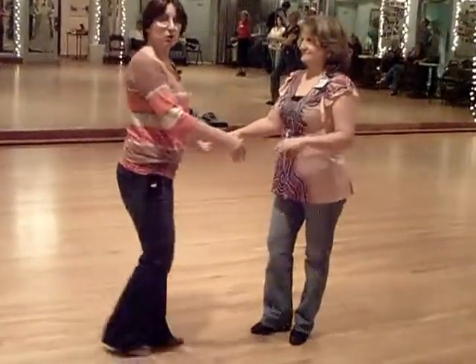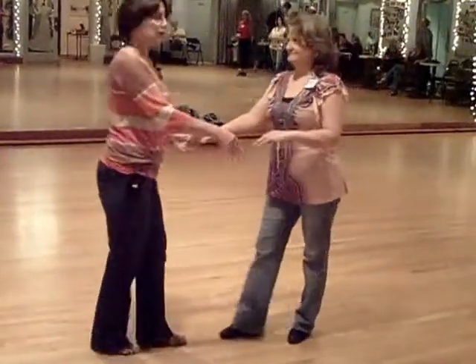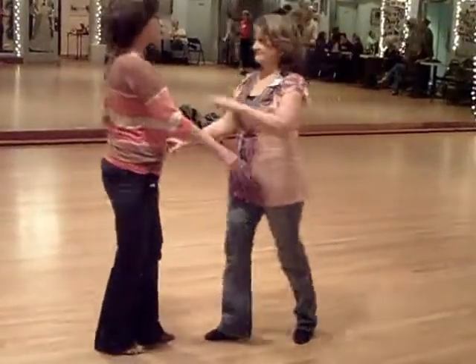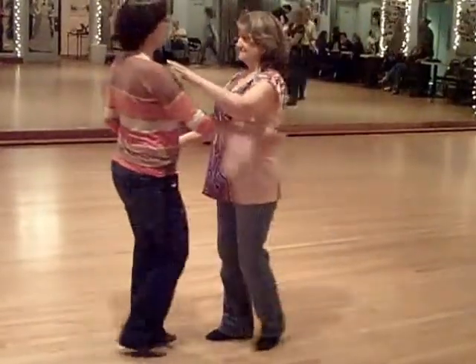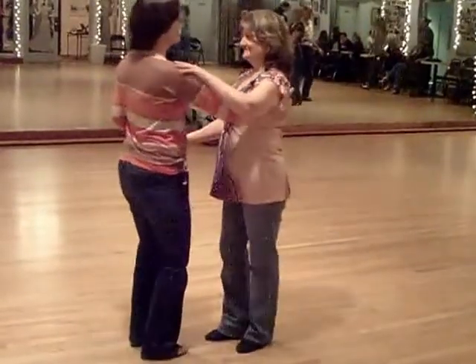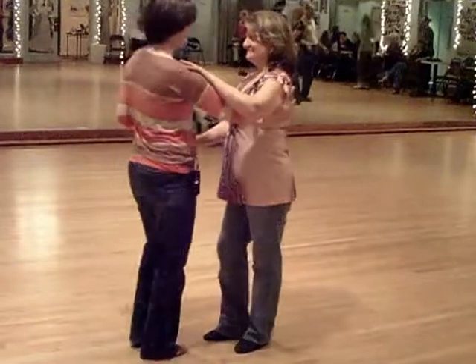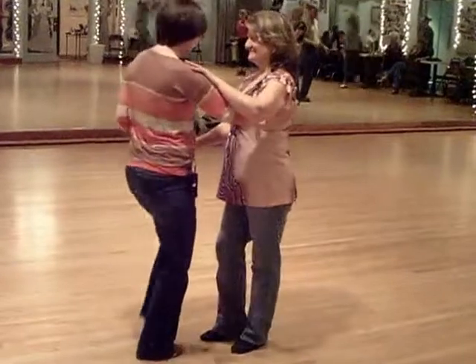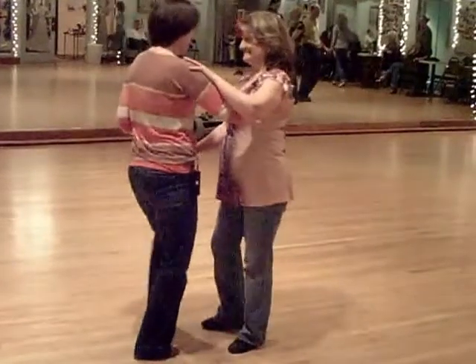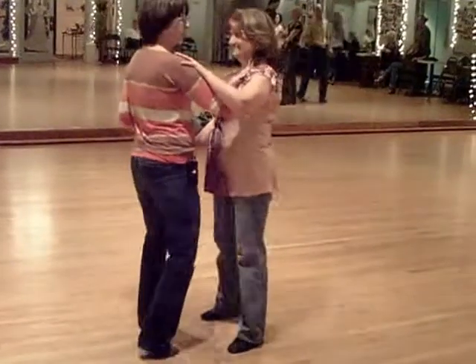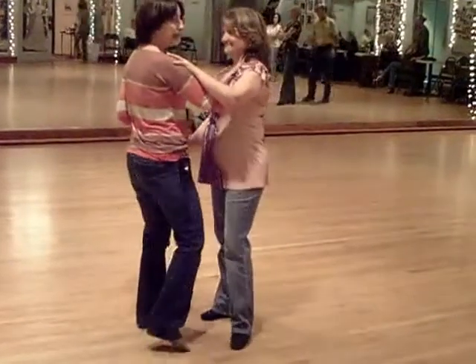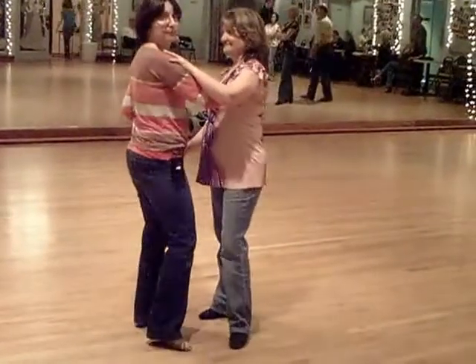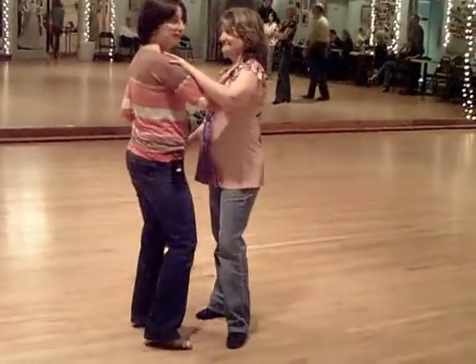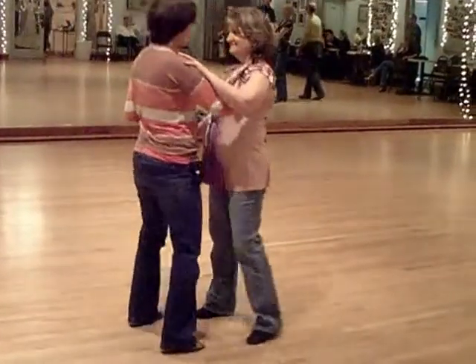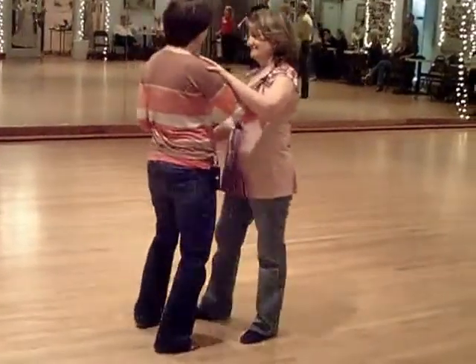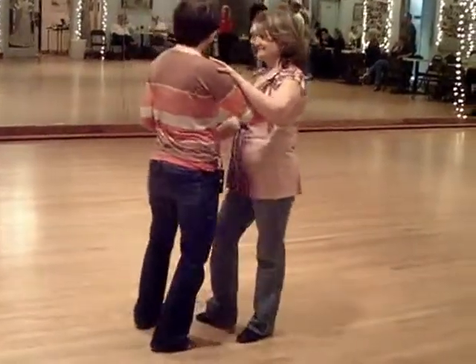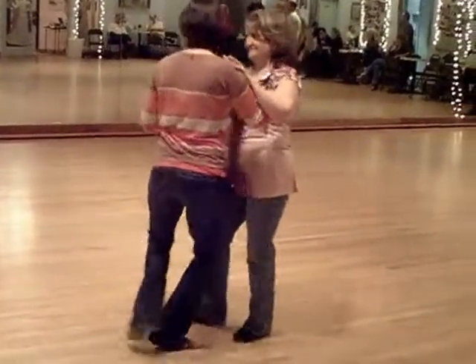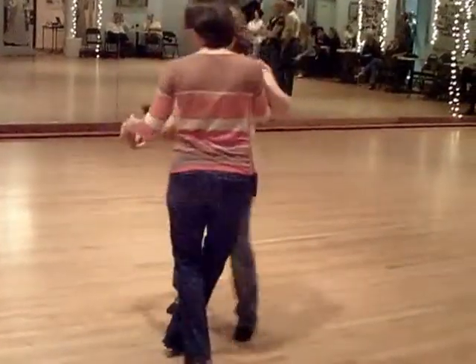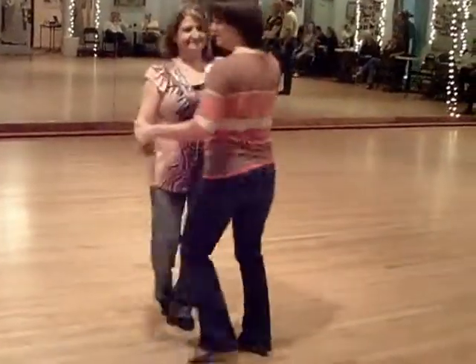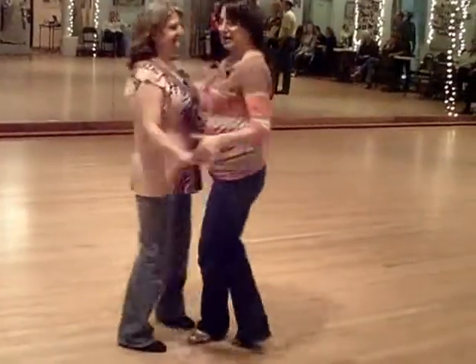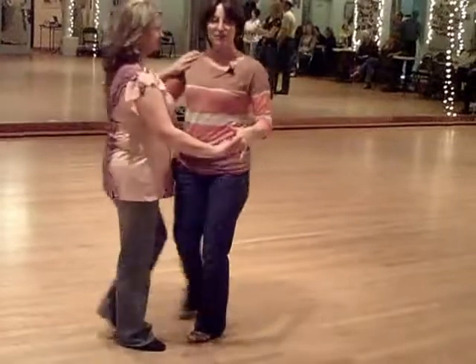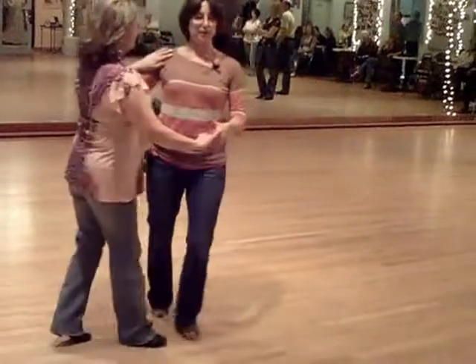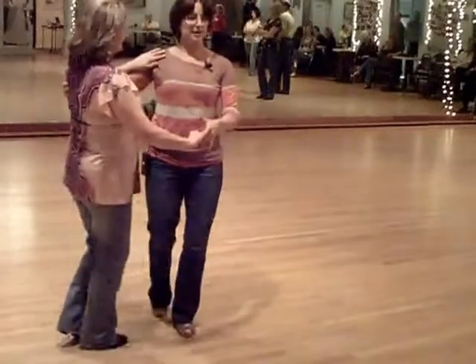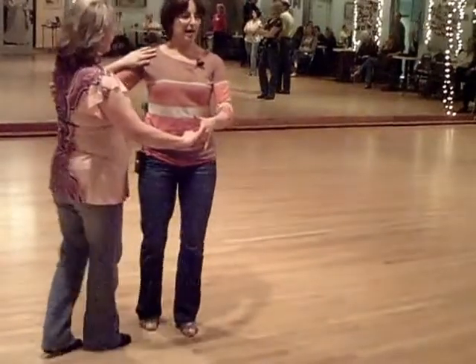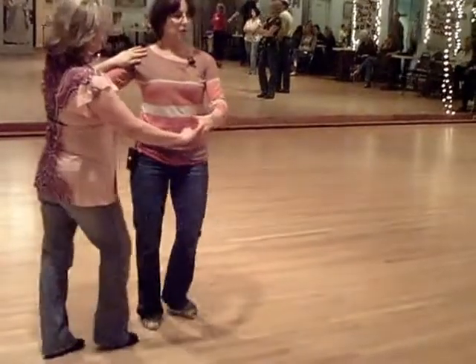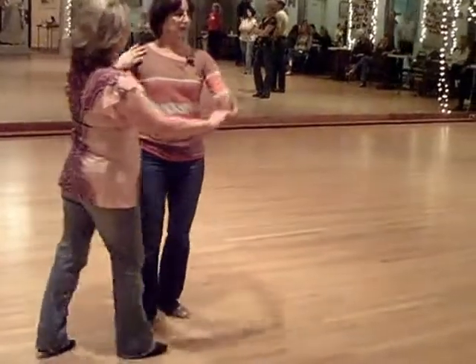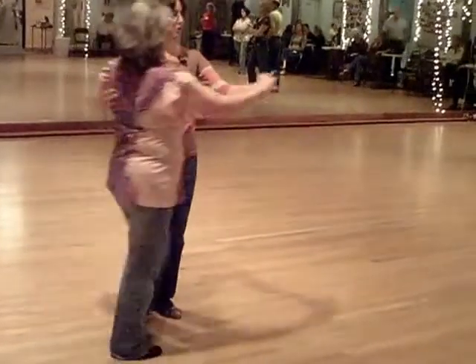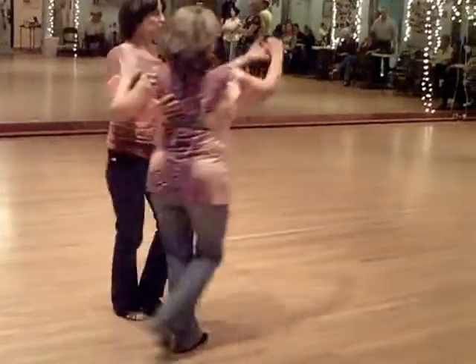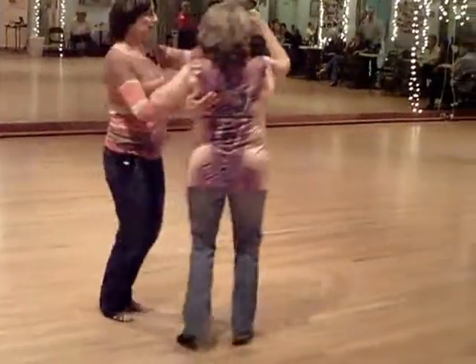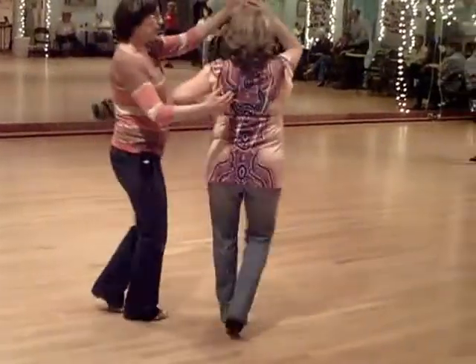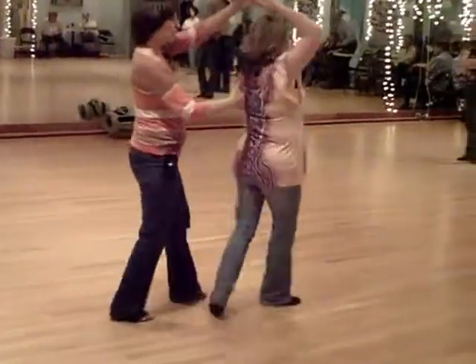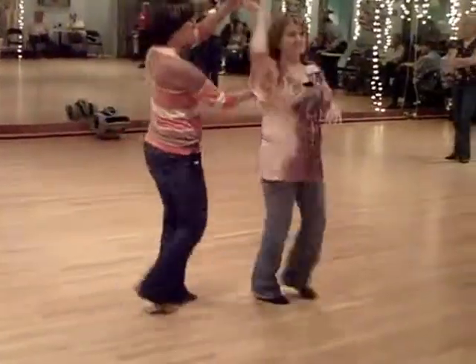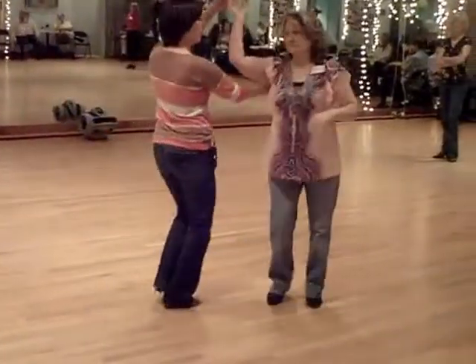Letting her finish the turn and anchor her step. Now I'll do it from this direction so you can see it from the other way. Sway, sway, triple, step, and stretch it out. One, two, underarm, just the hand on the back.